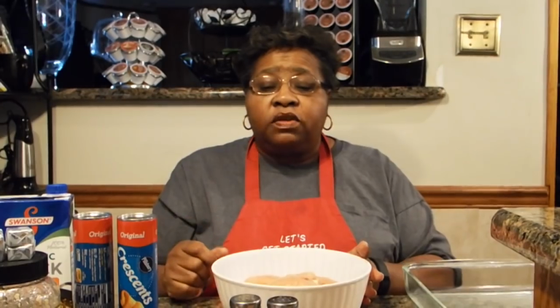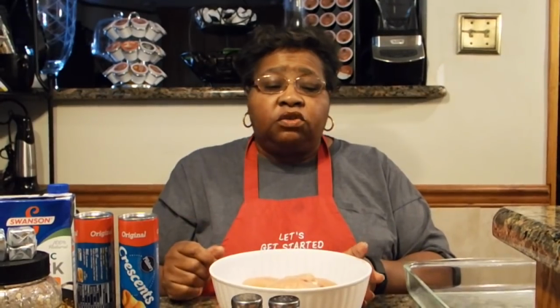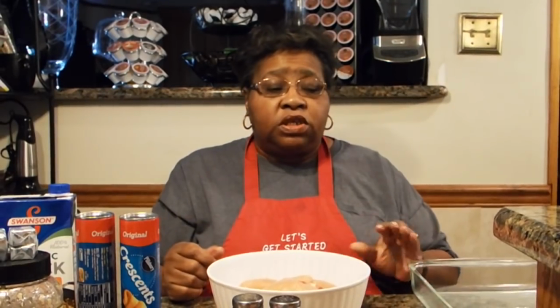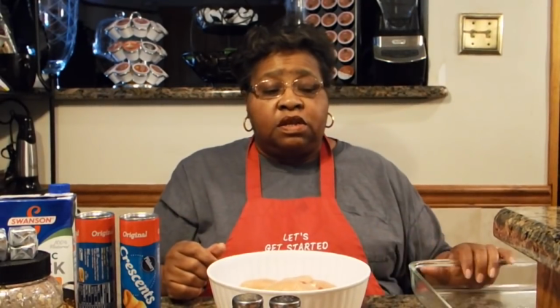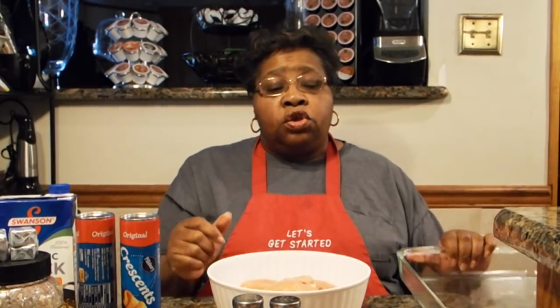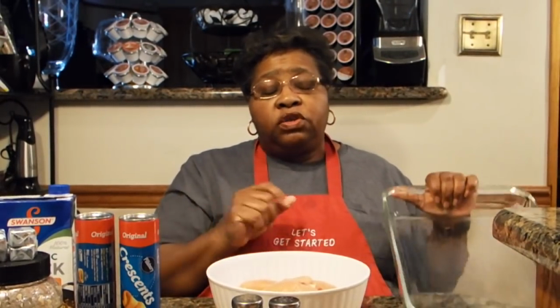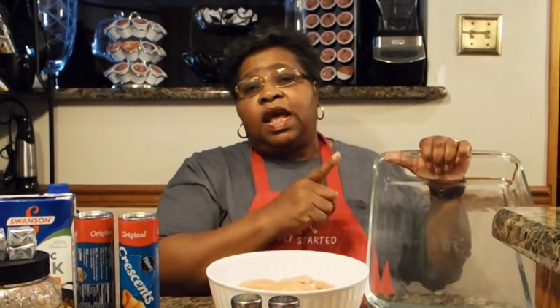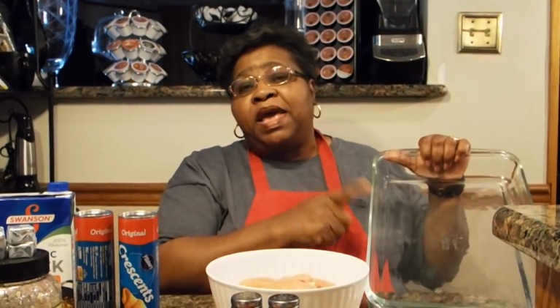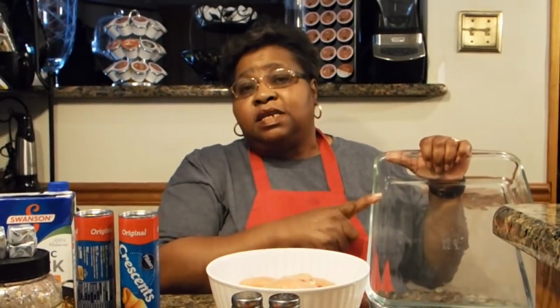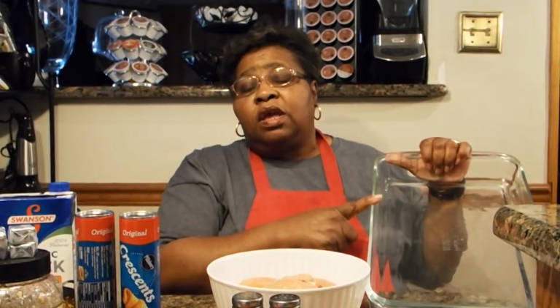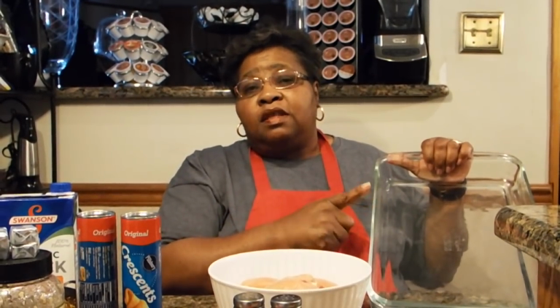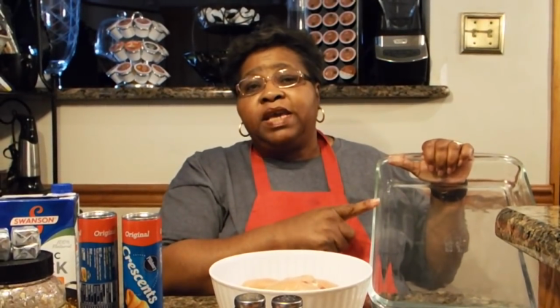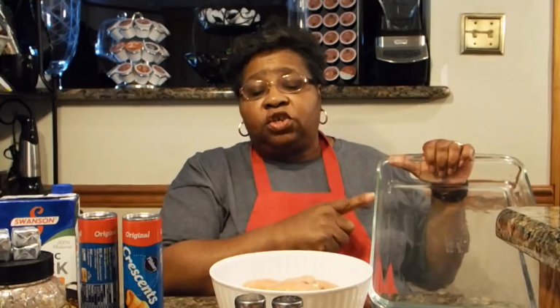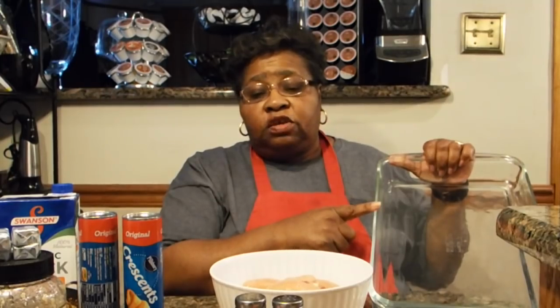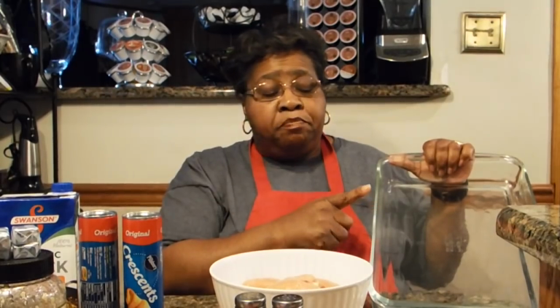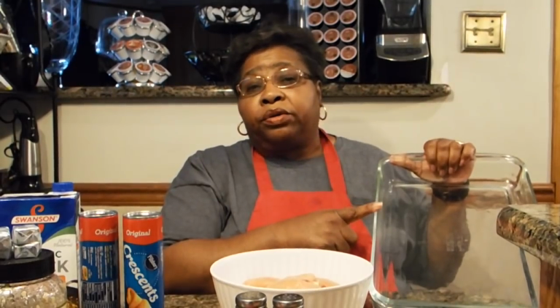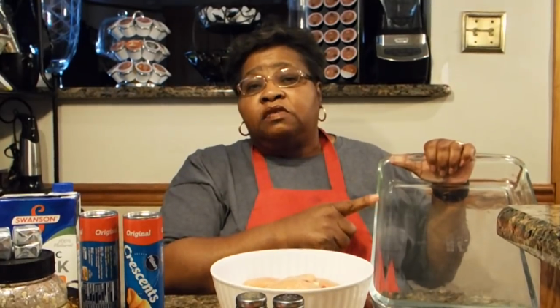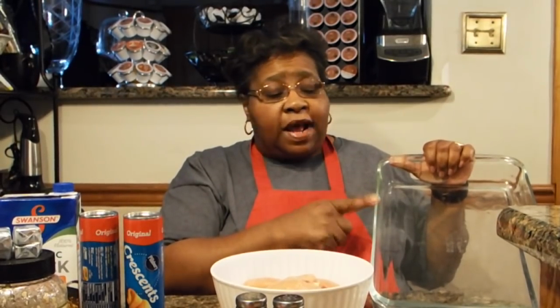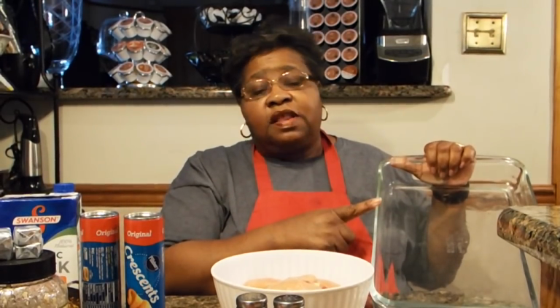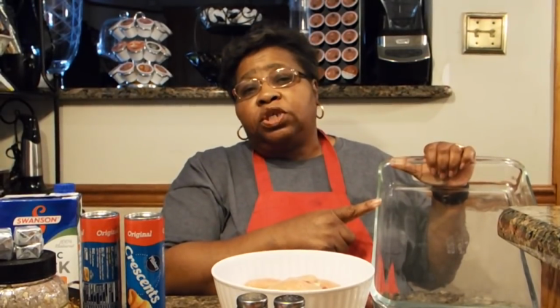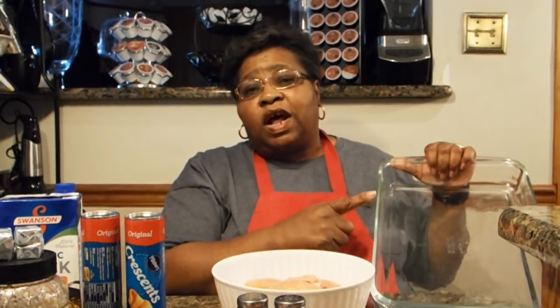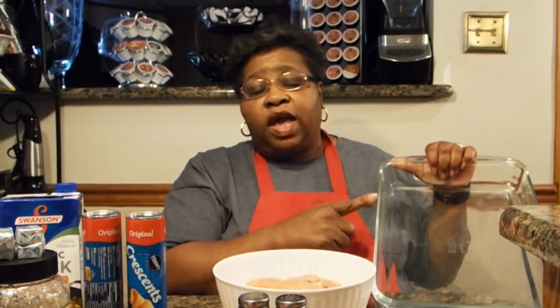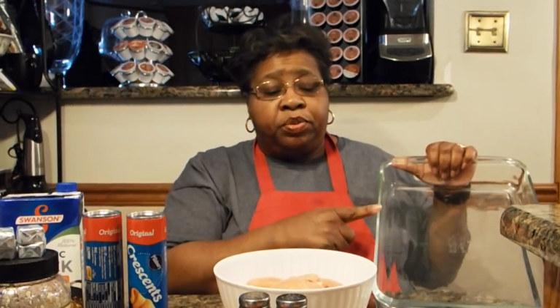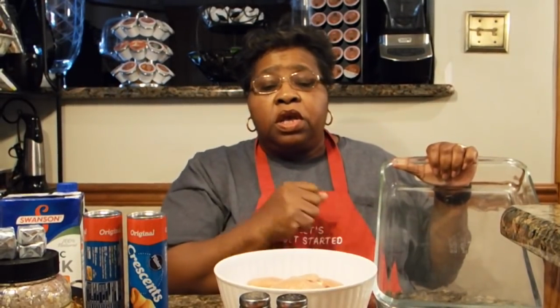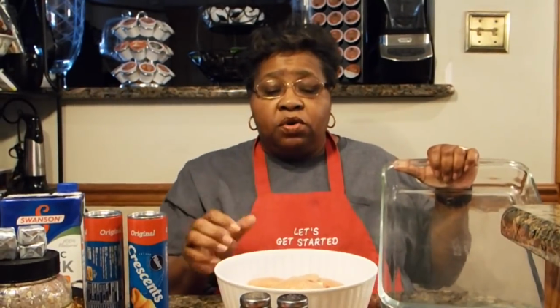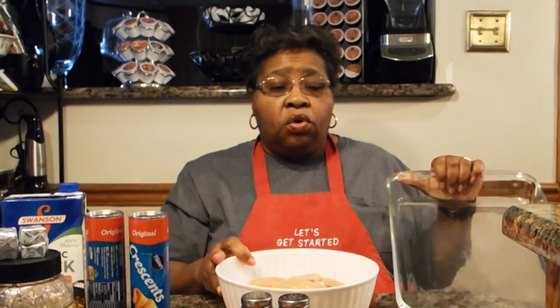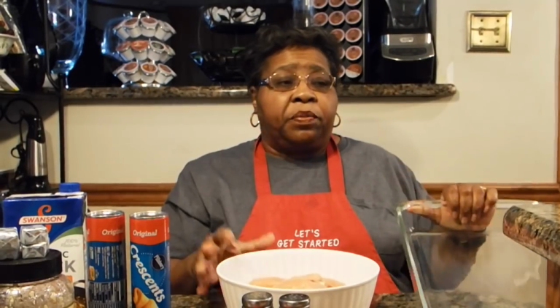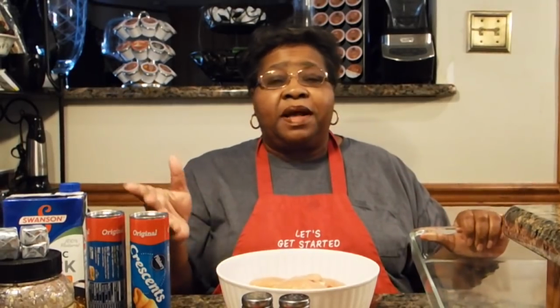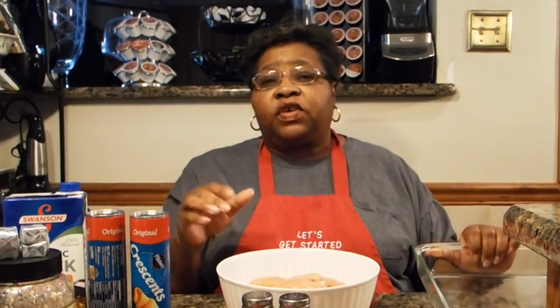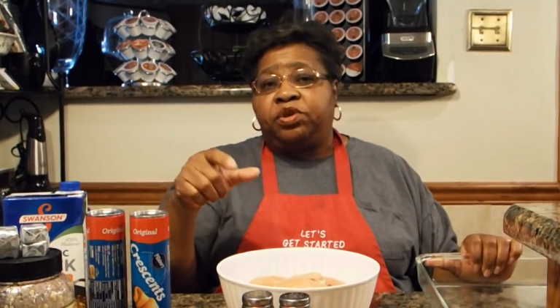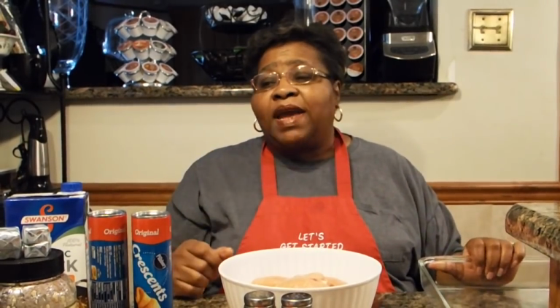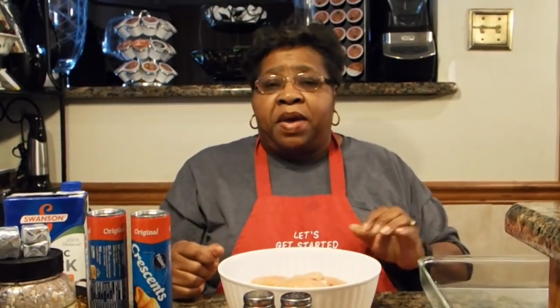One other thing you're going to need is a baking dish, and the baking dish should be buttered. When I get to that portion of it, I will have it buttered. So I'm going to go prepare myself and I'll be right back.